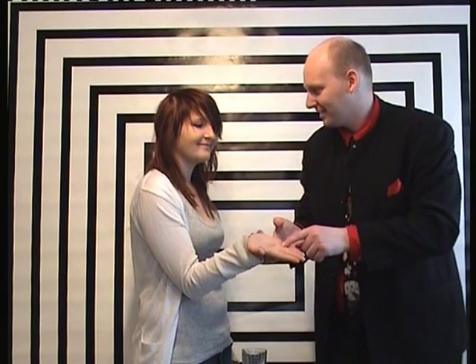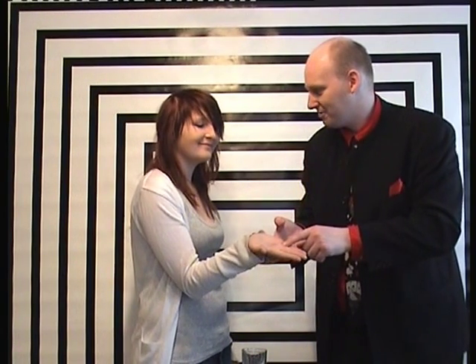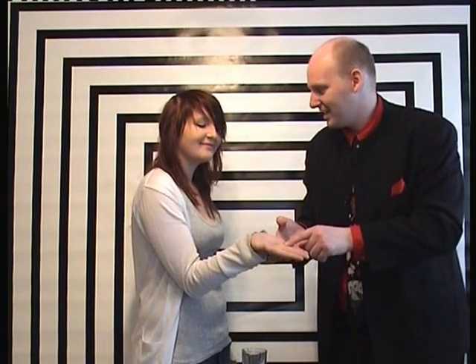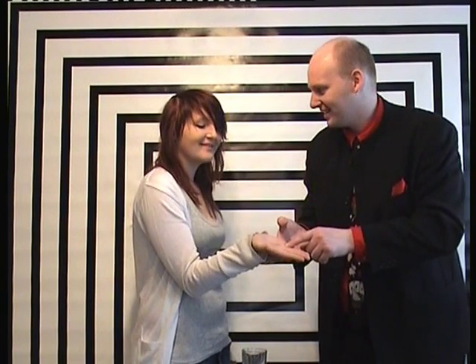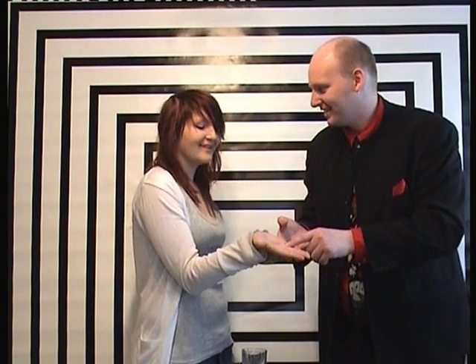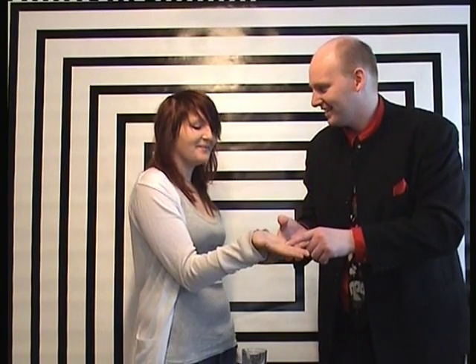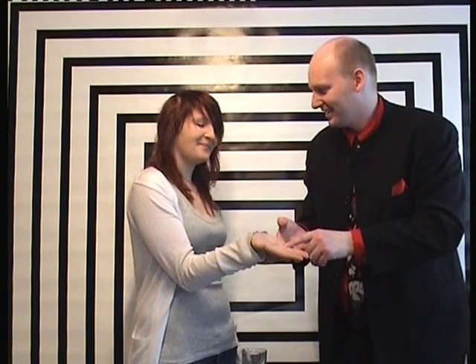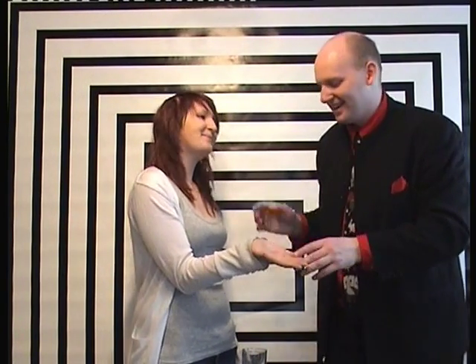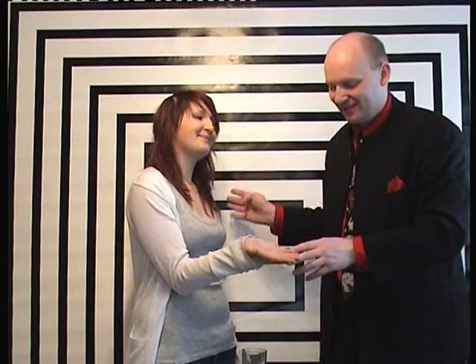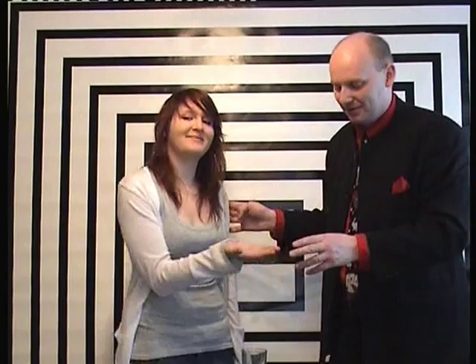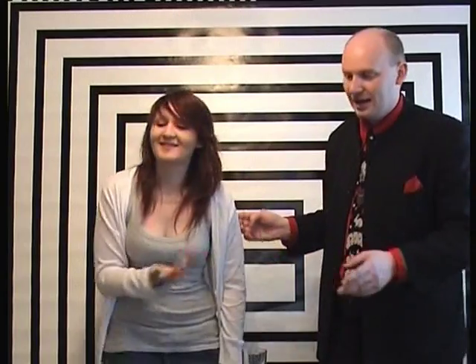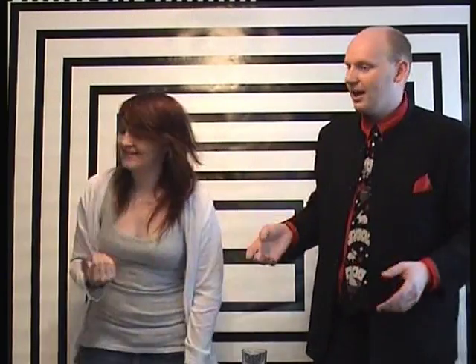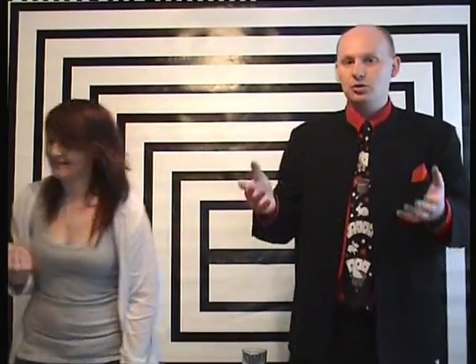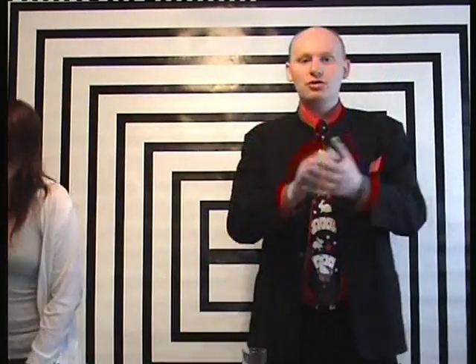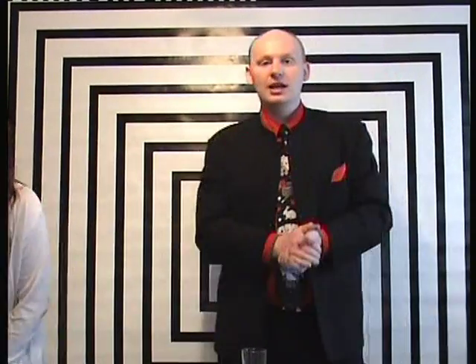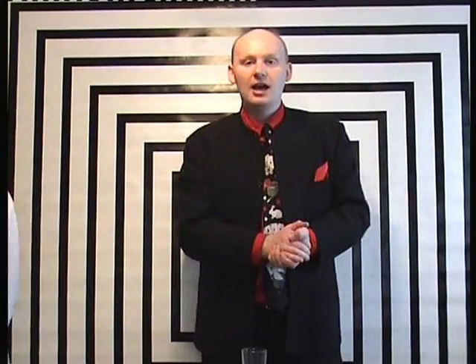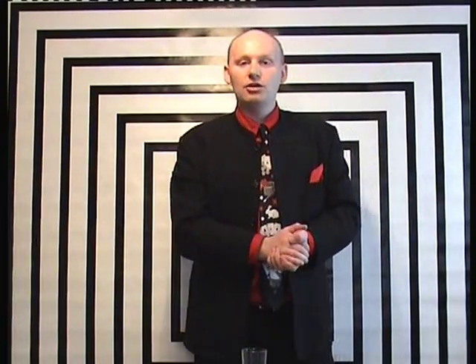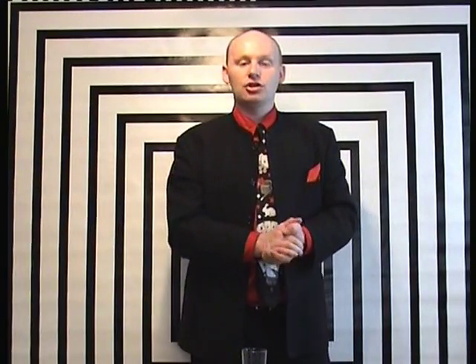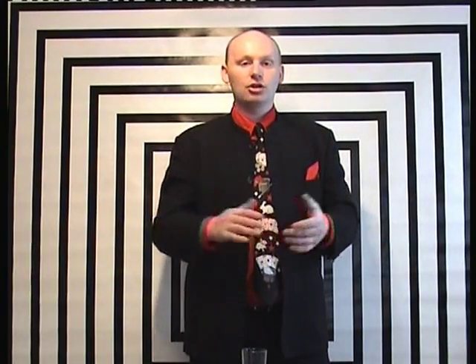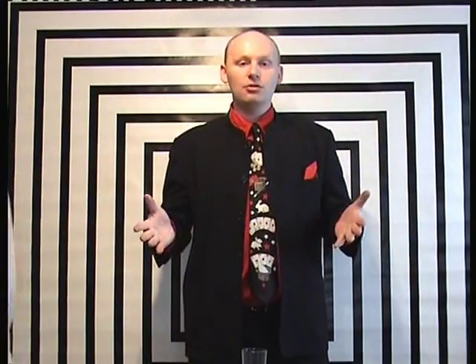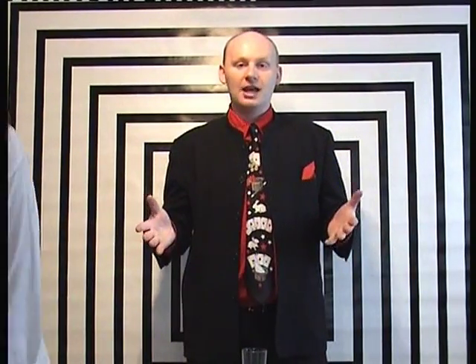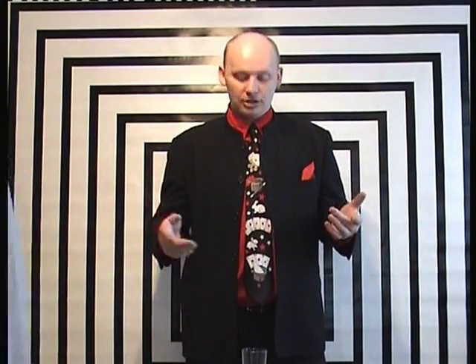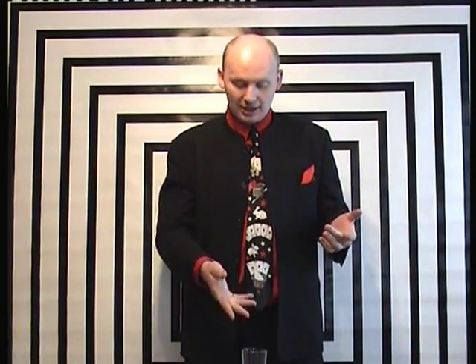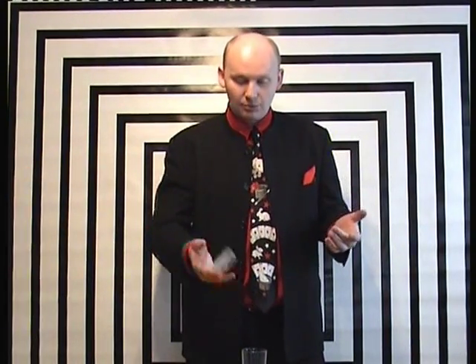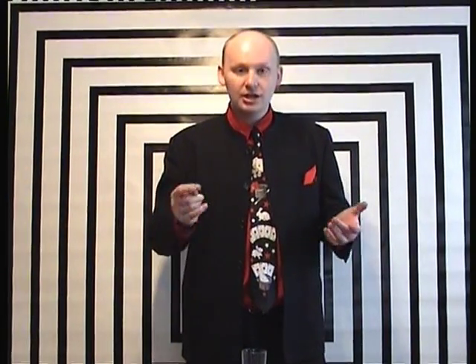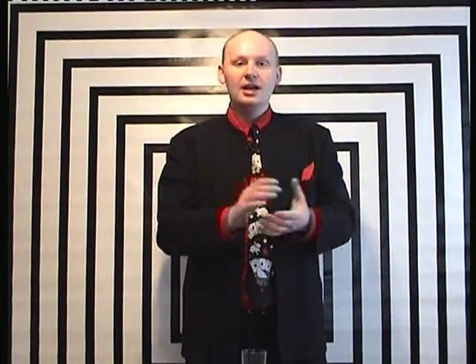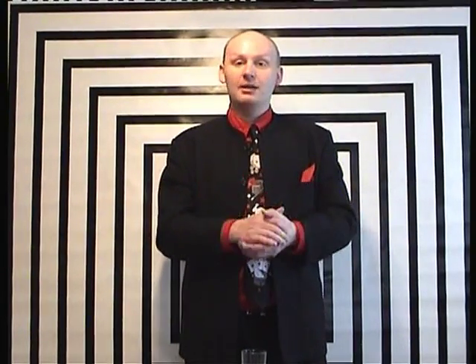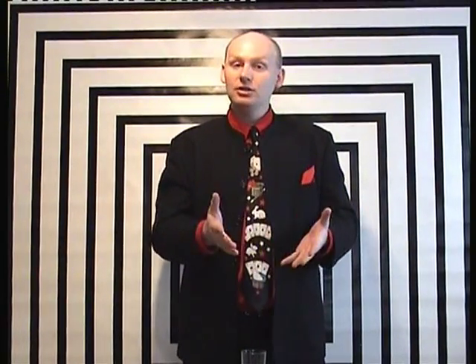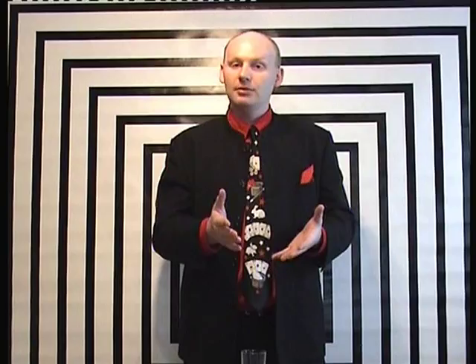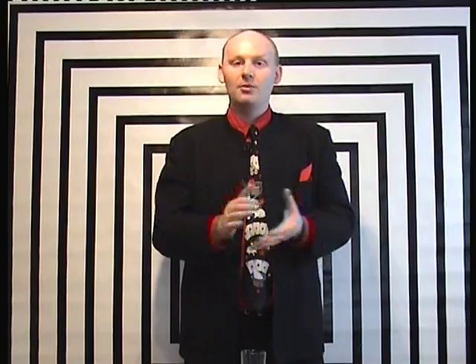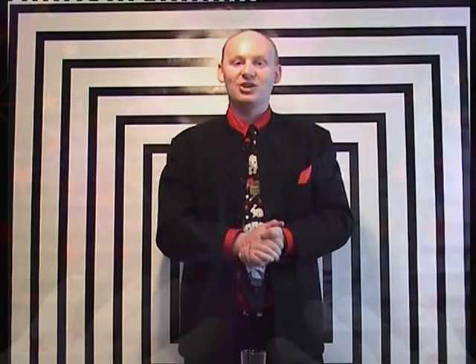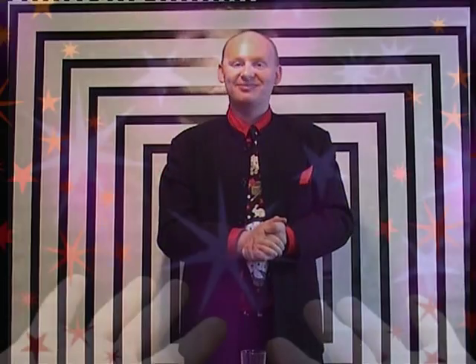Kind of freaky? Yep. That's a cool trick. It uses sugar cubes, a glass of water, and a pencil. I hope you enjoy it.